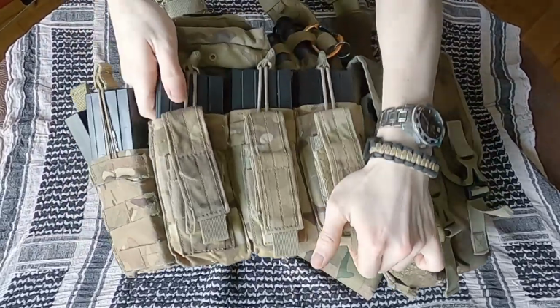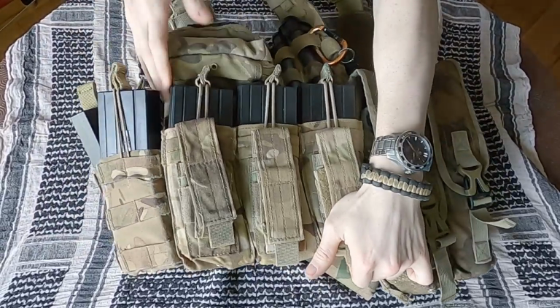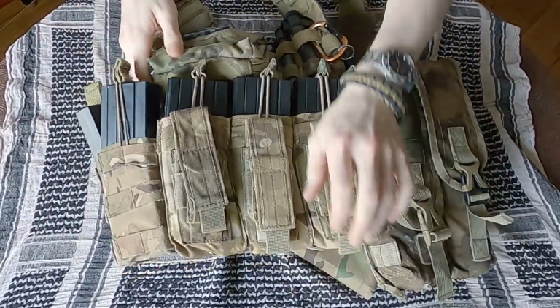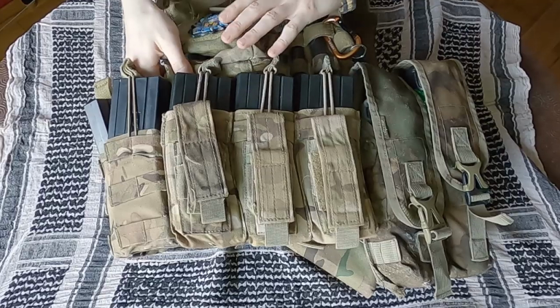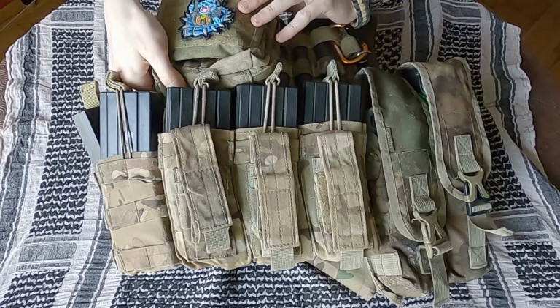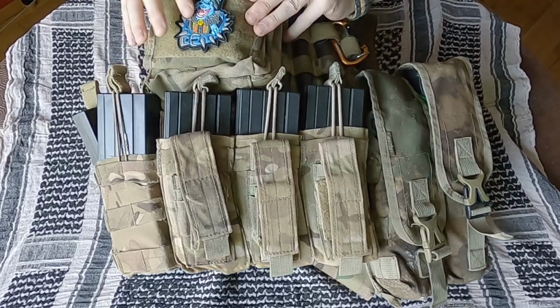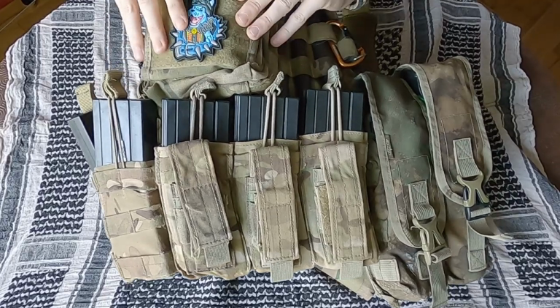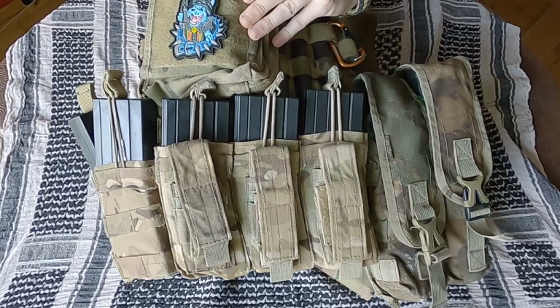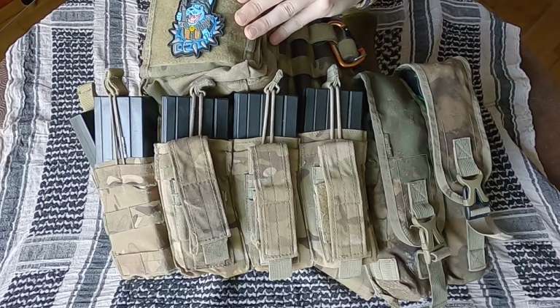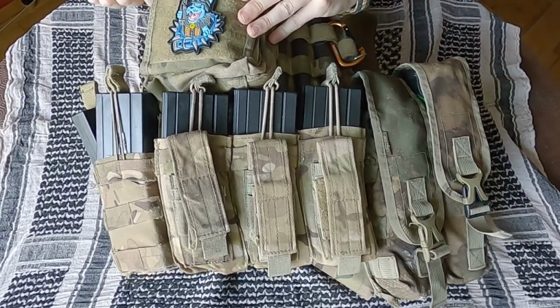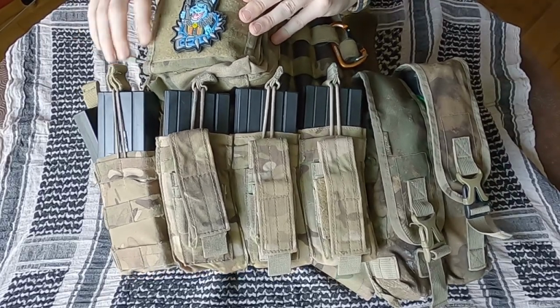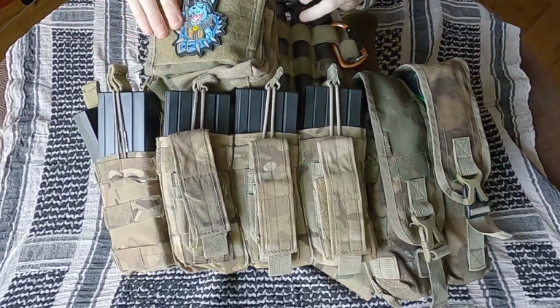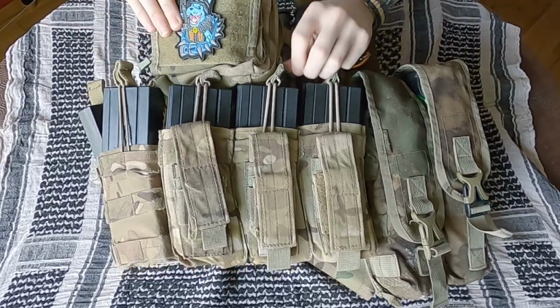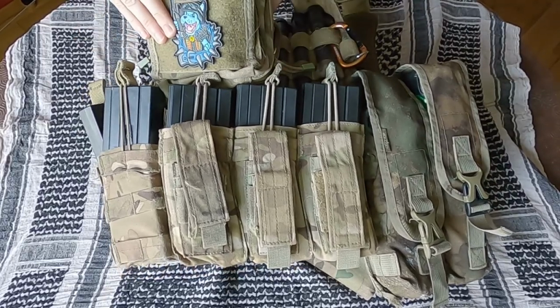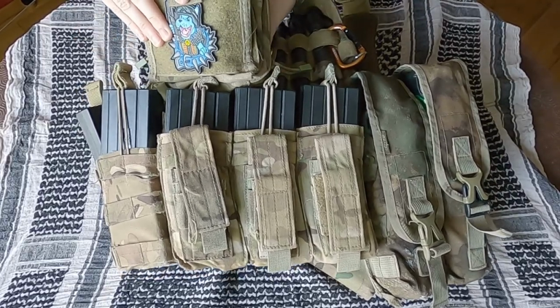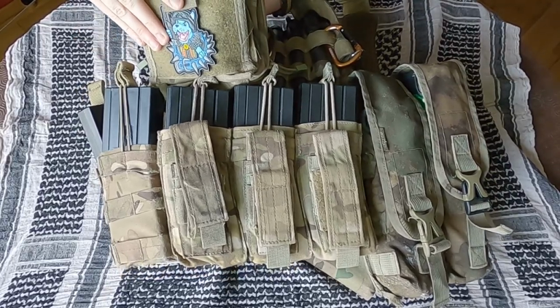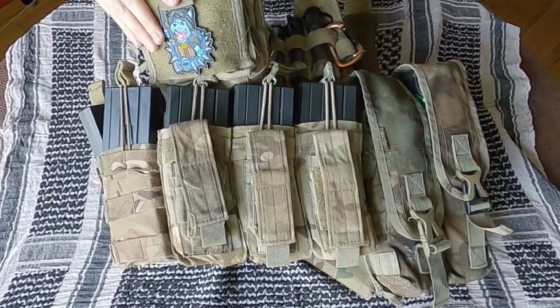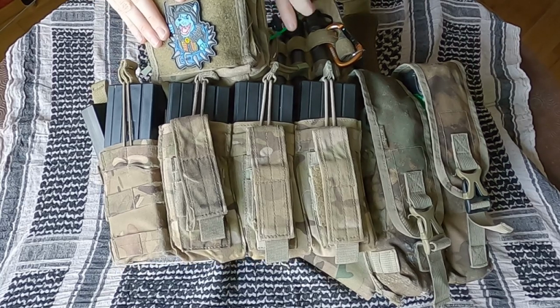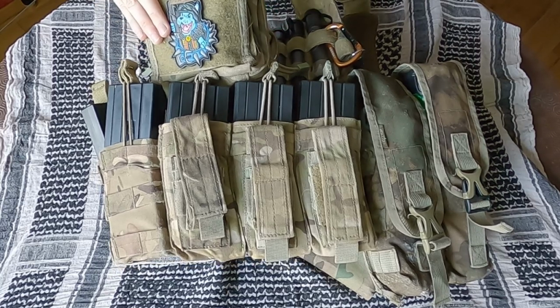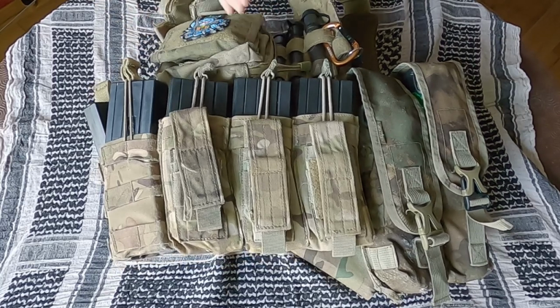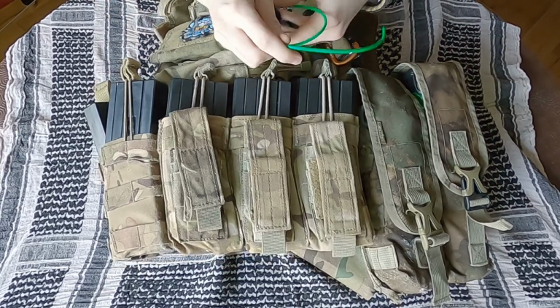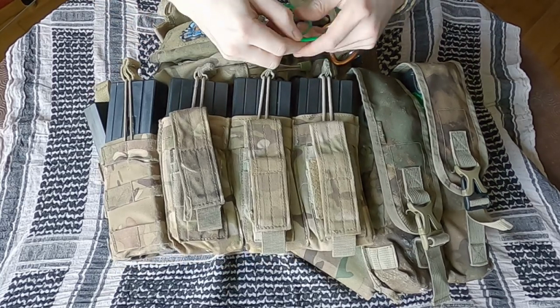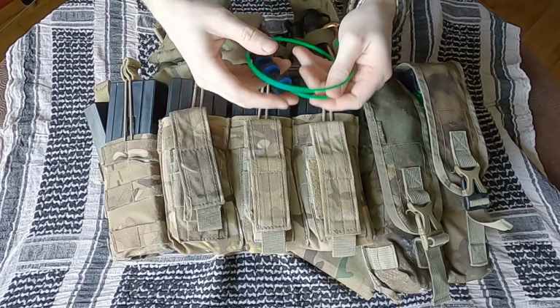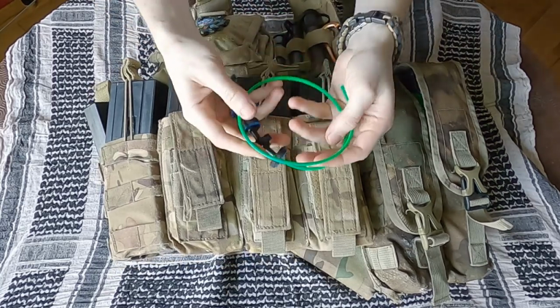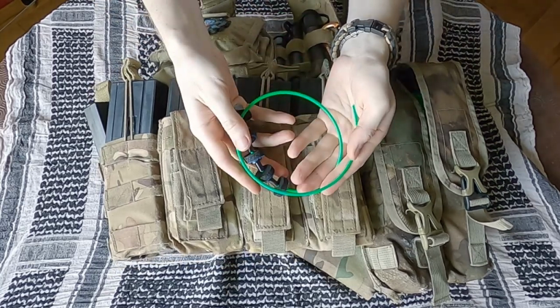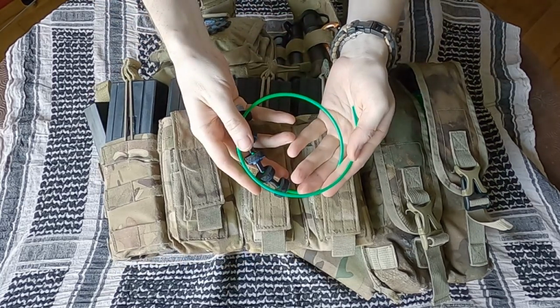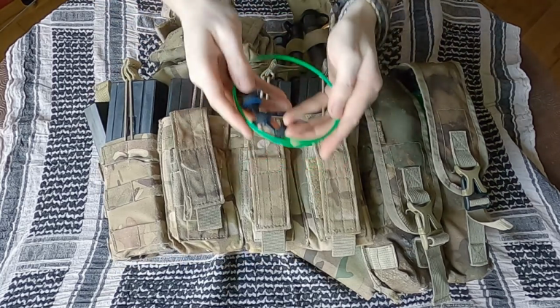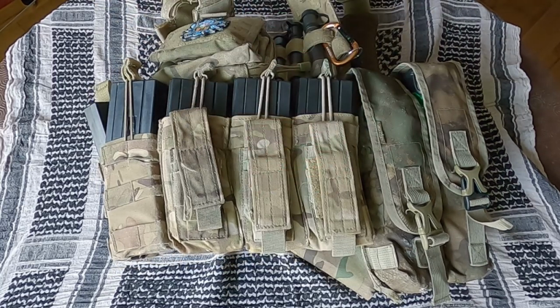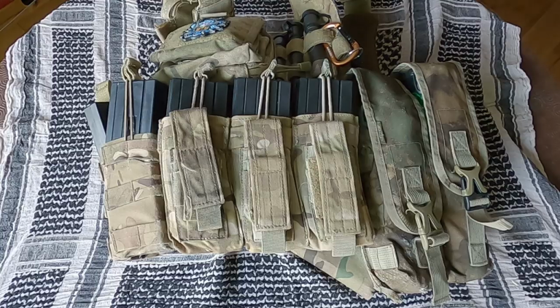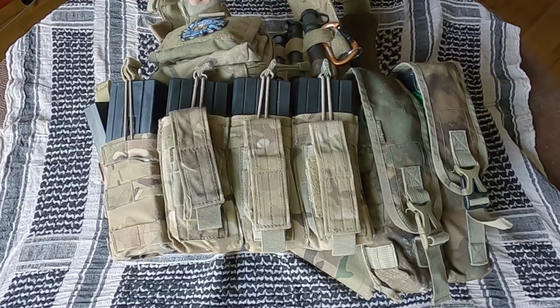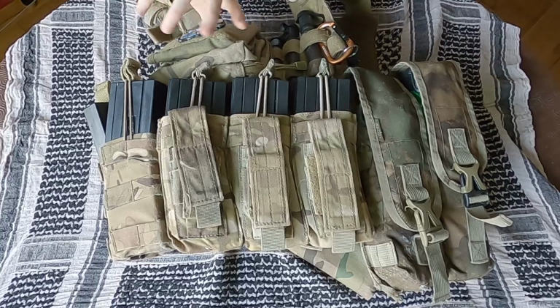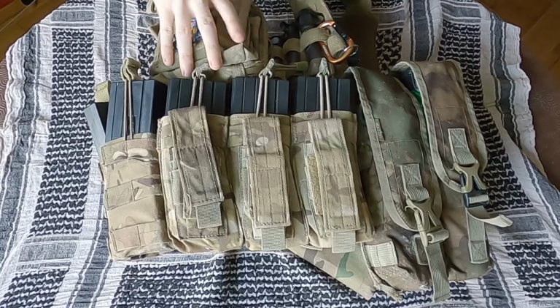The top of my front plate has my utility pouch on it. This serves a multitude of roles, but in this instance it carries my pull-through squeegee. At other times it may also have spare o-rings and allen keys in it, and the front part may well have a map.